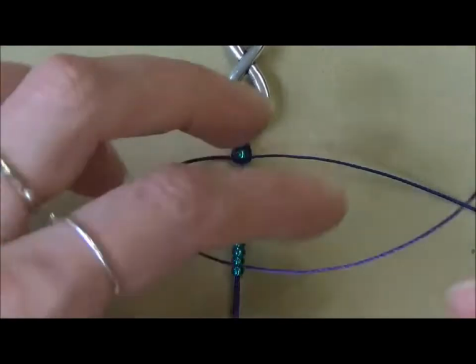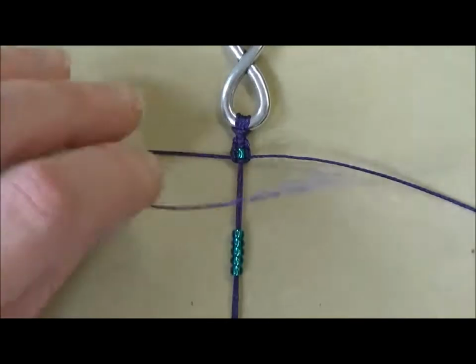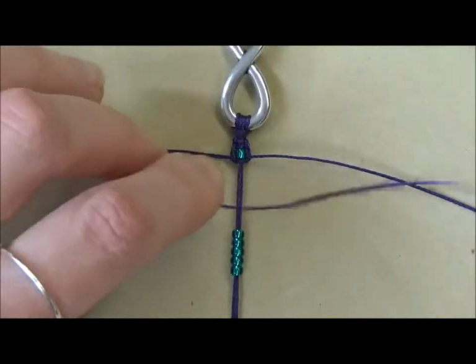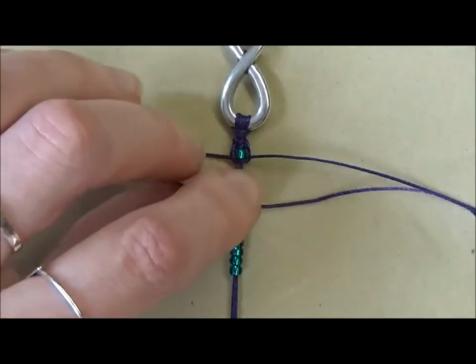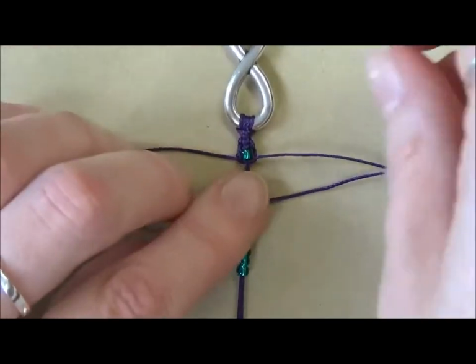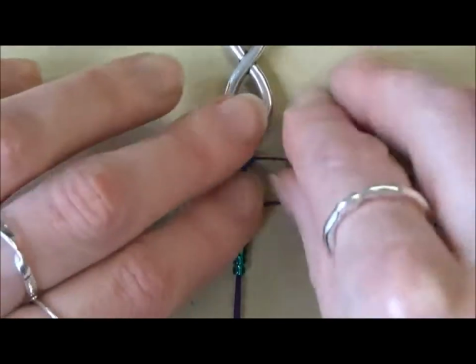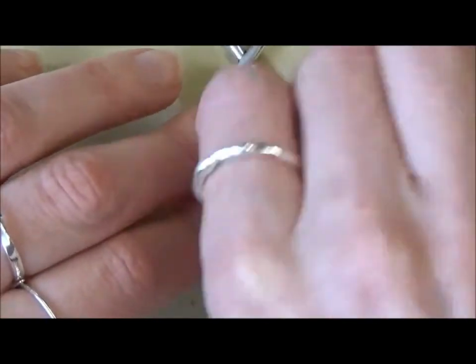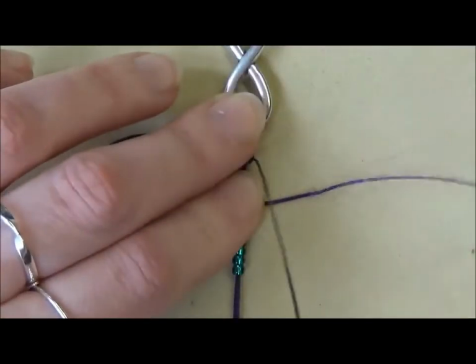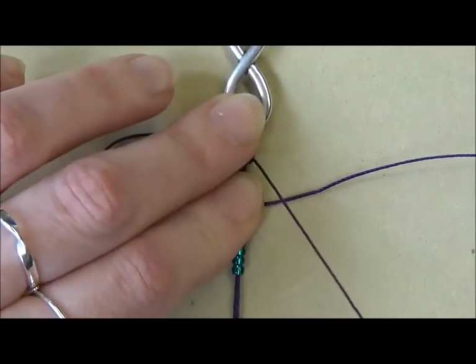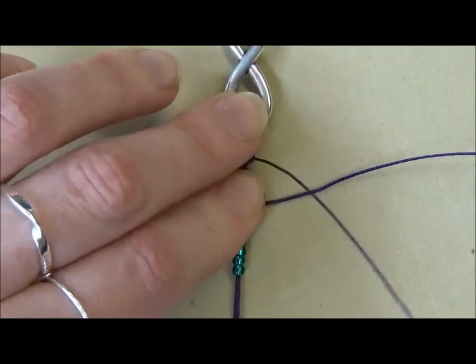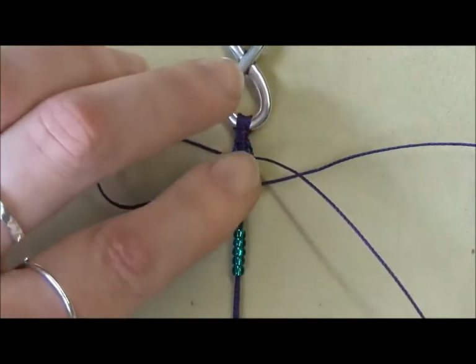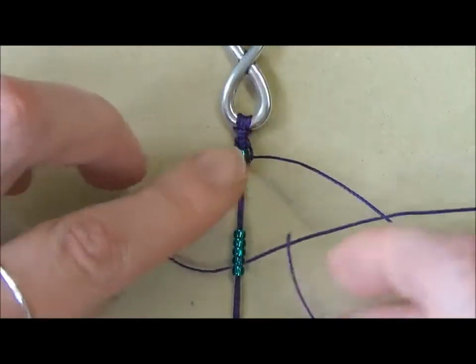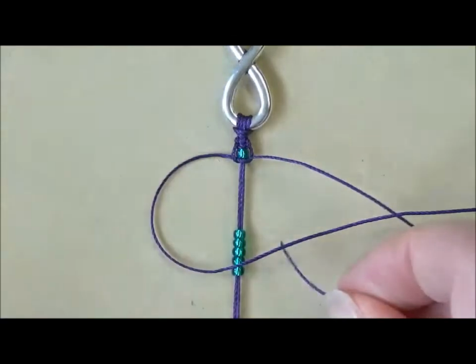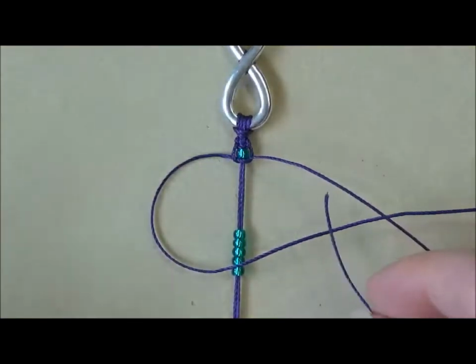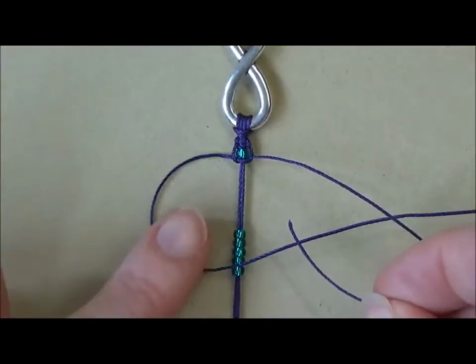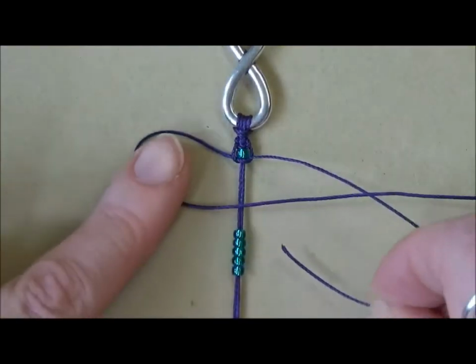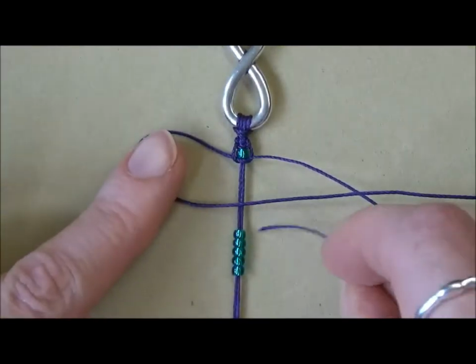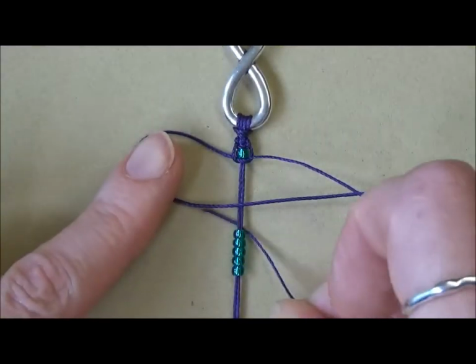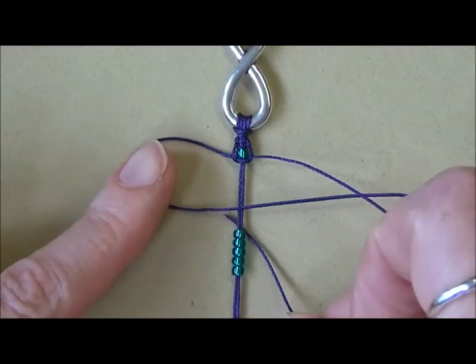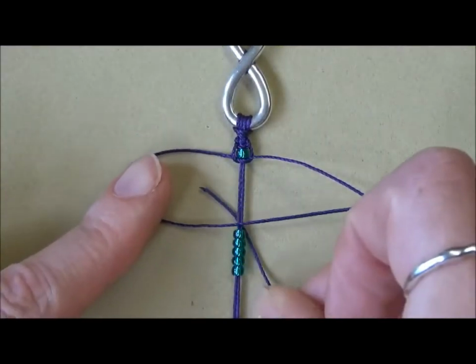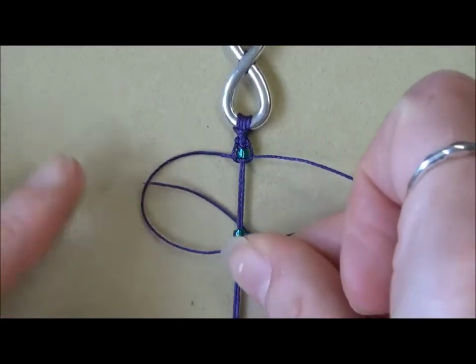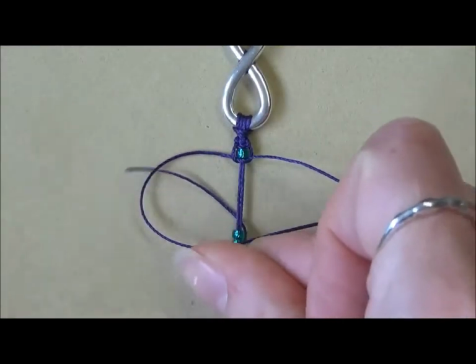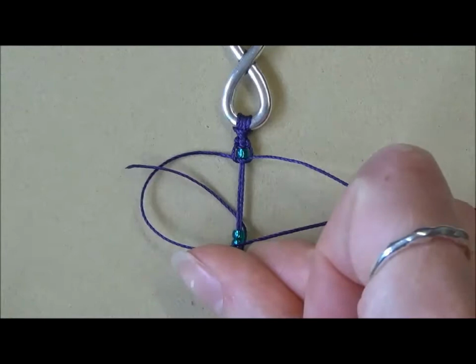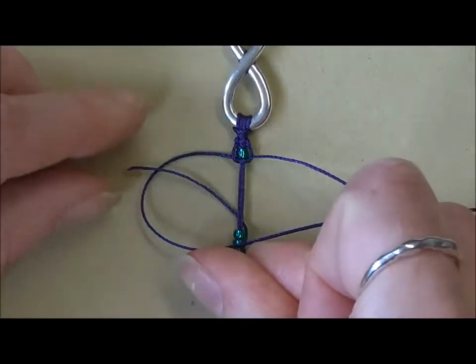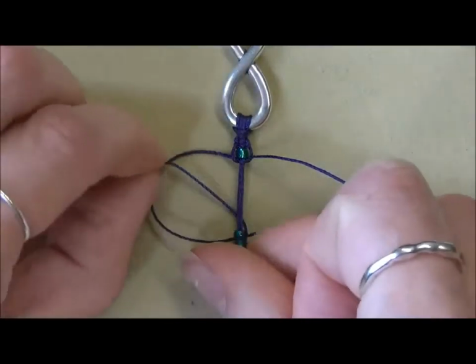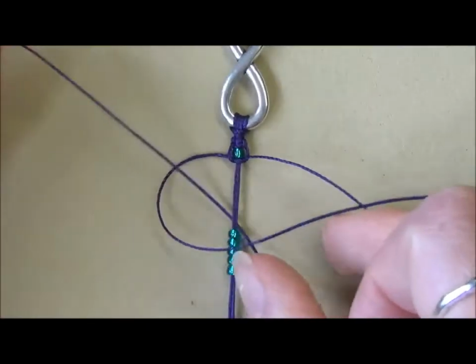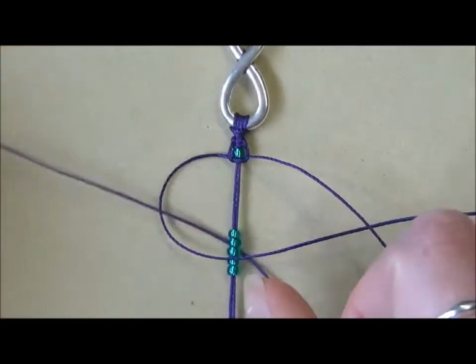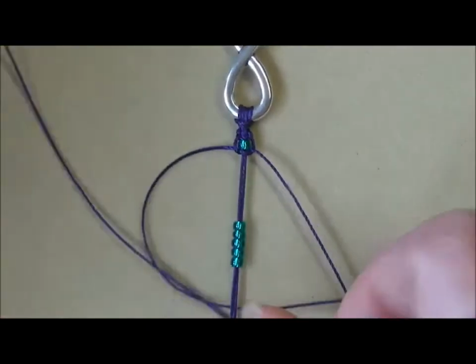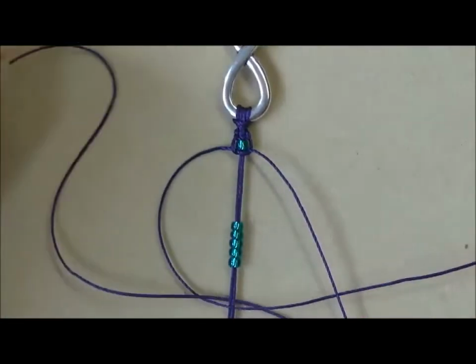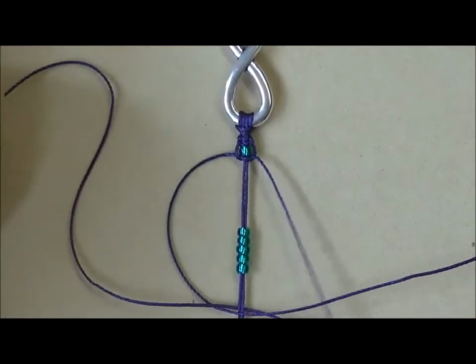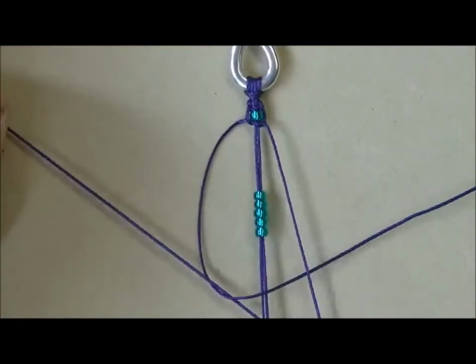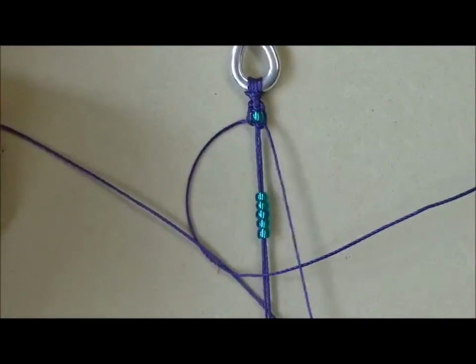Complete the knot by forming a loop with your left hand thread, bringing the right hand one over the tail, underneath the central cords and up through the loop. And we've got another square knot.